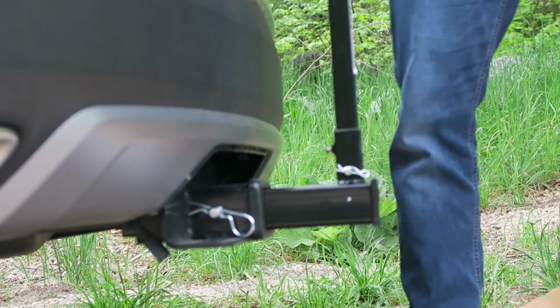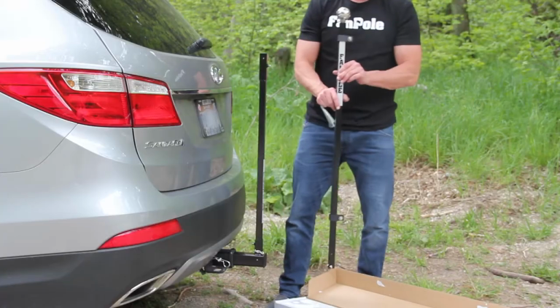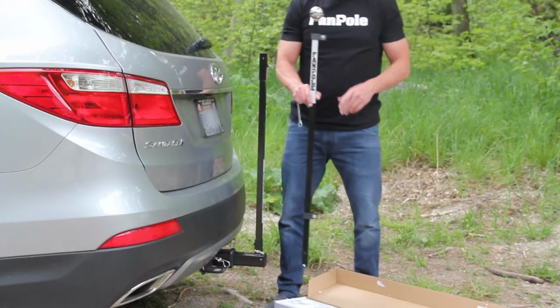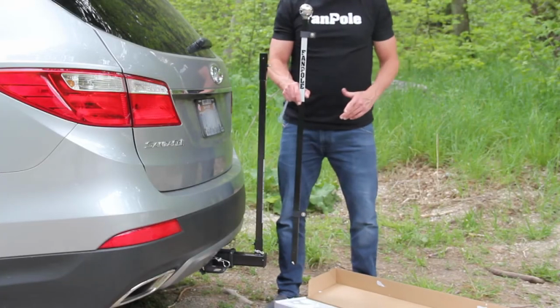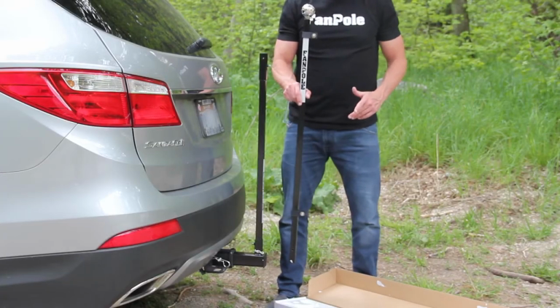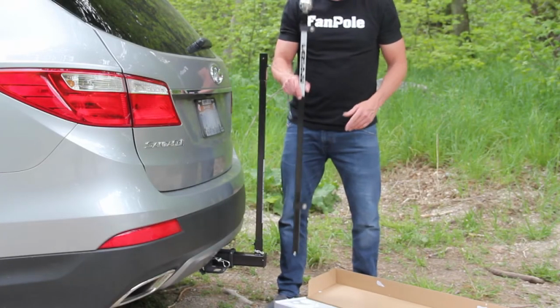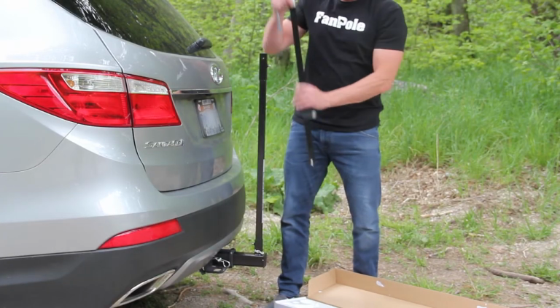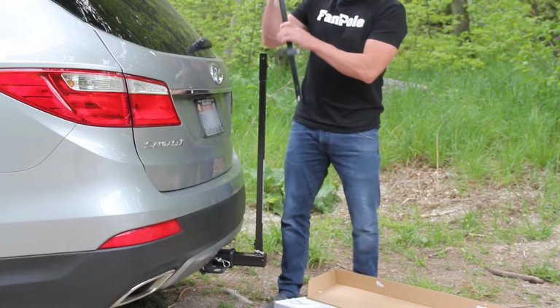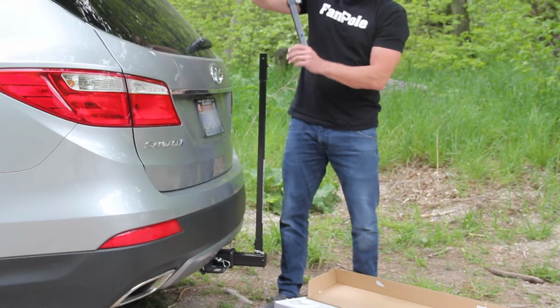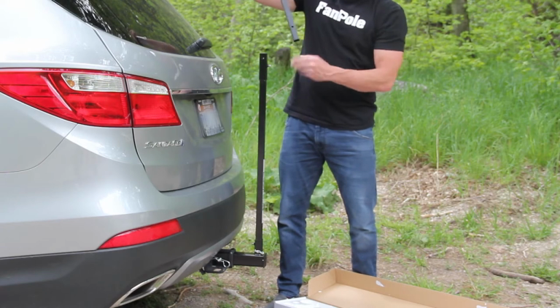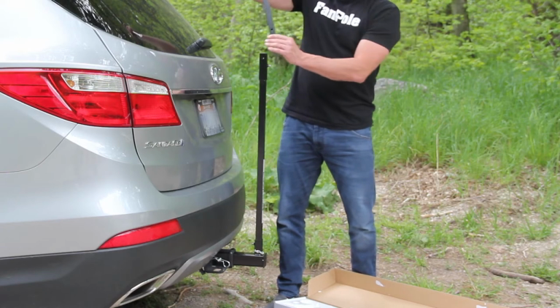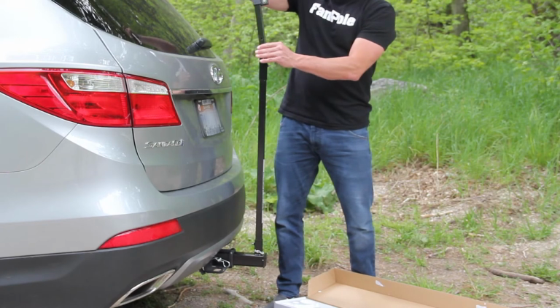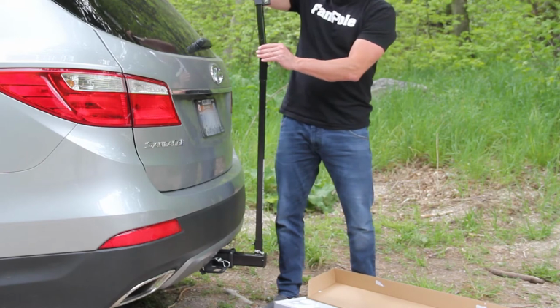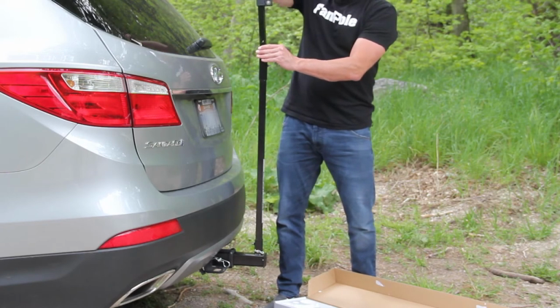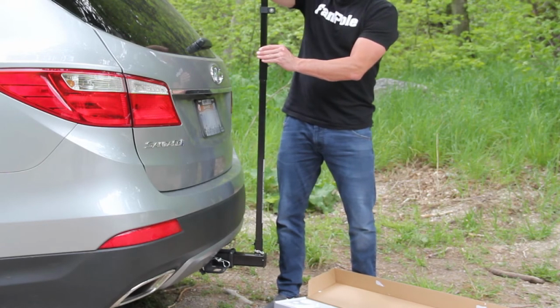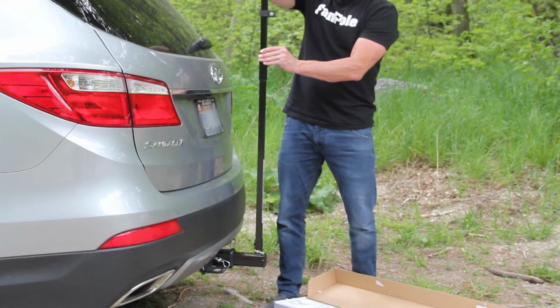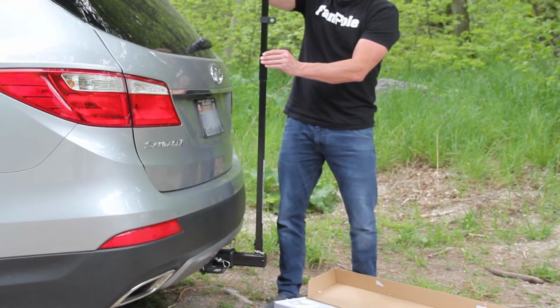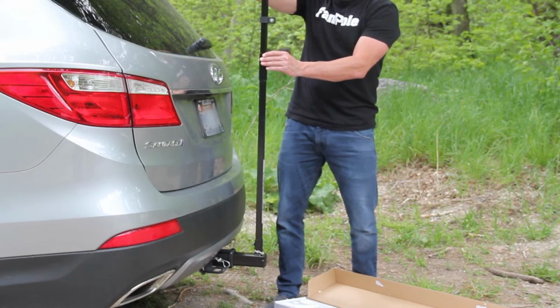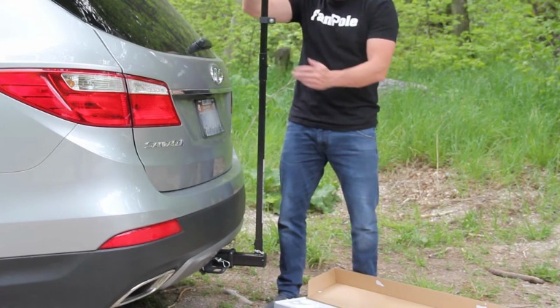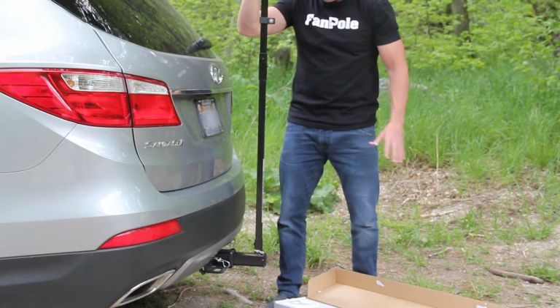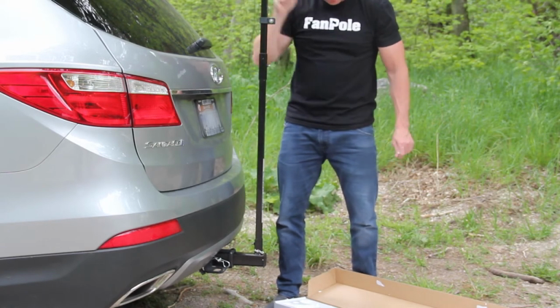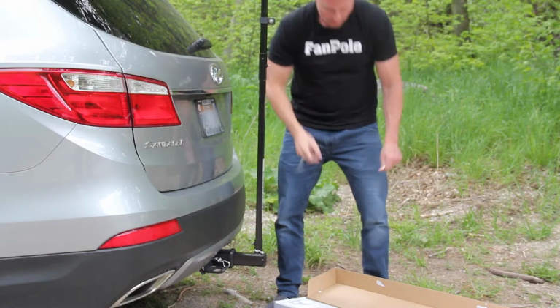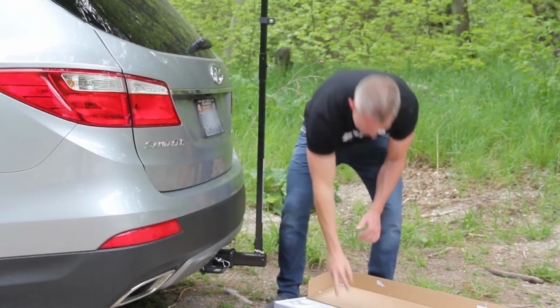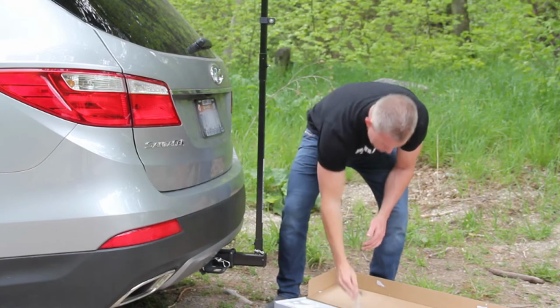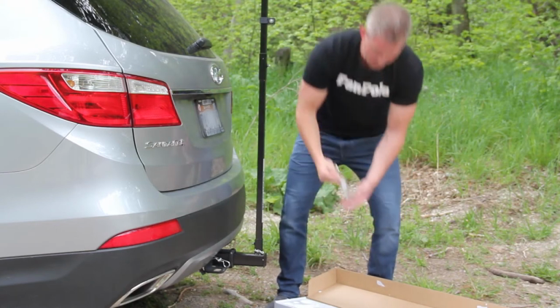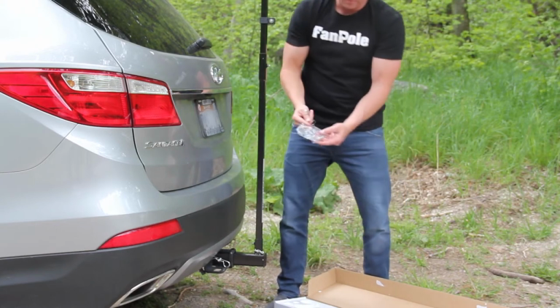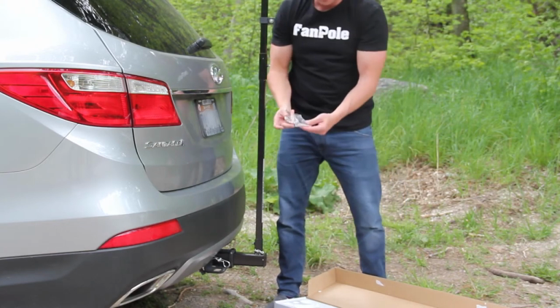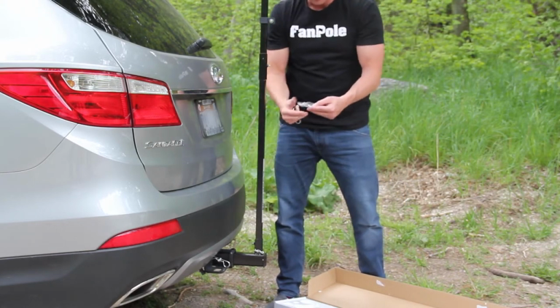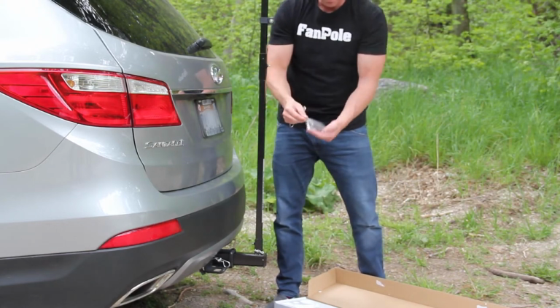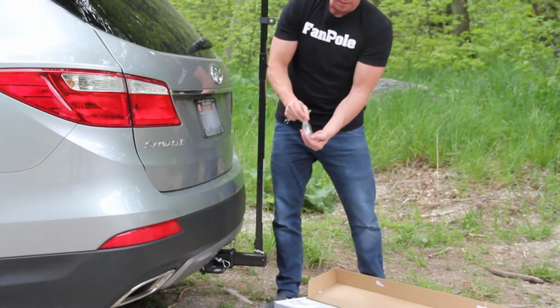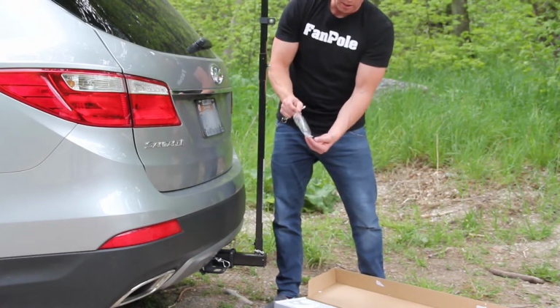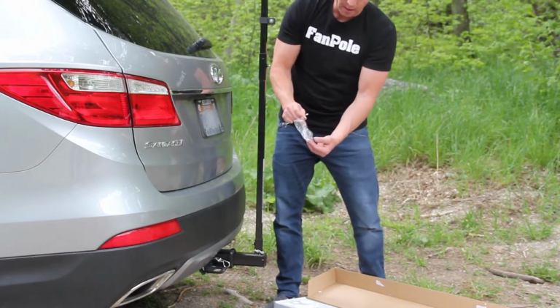You grab your top pole right here and slide it right into the bottom pole.